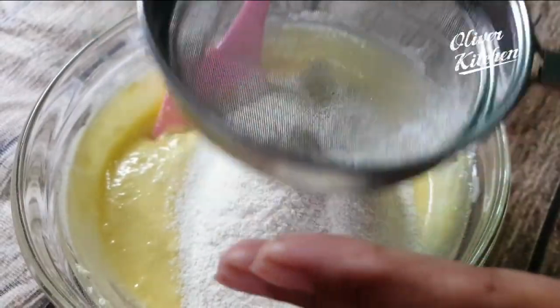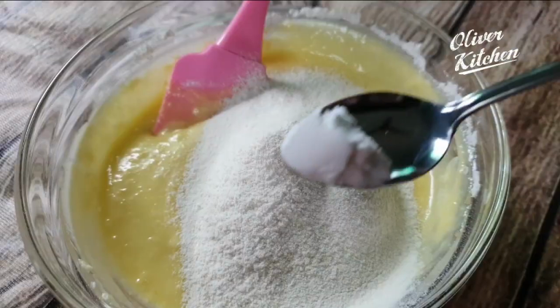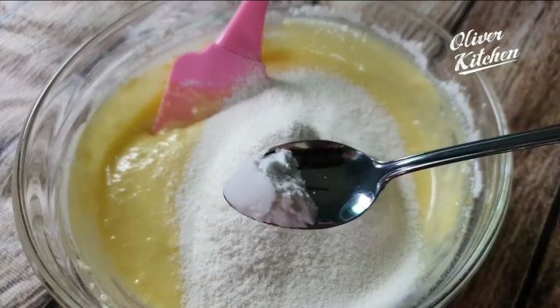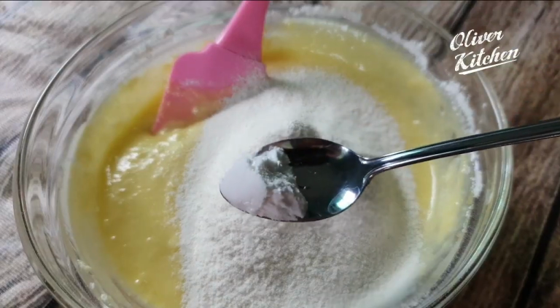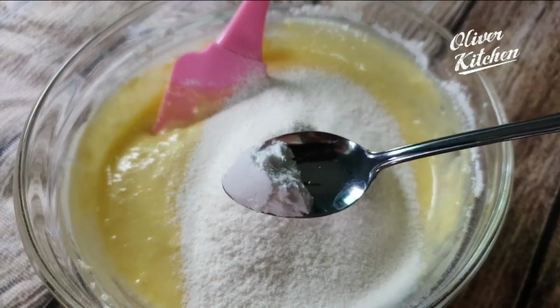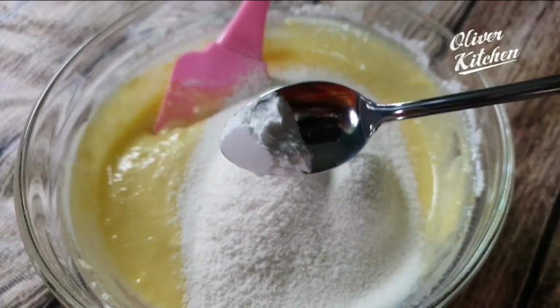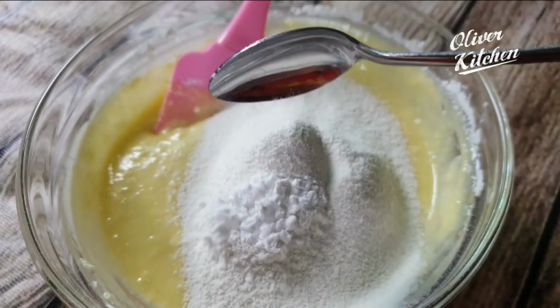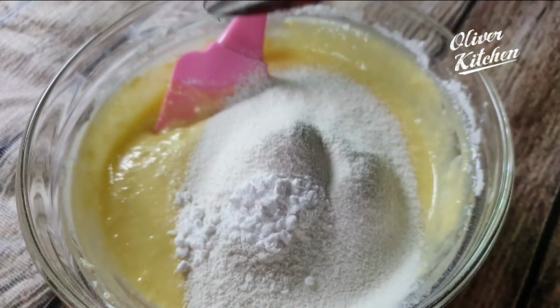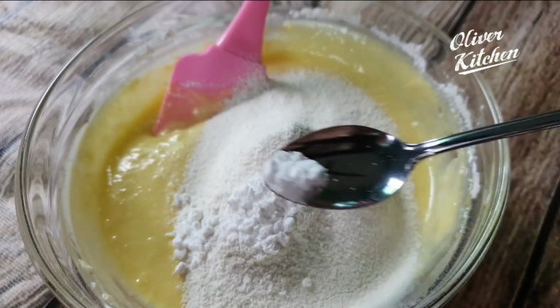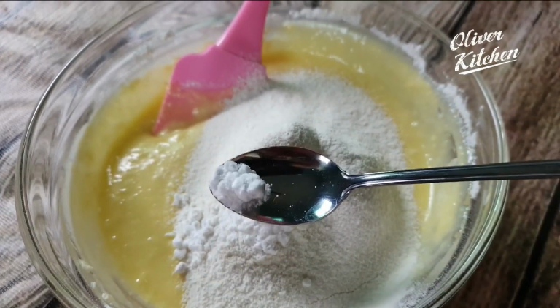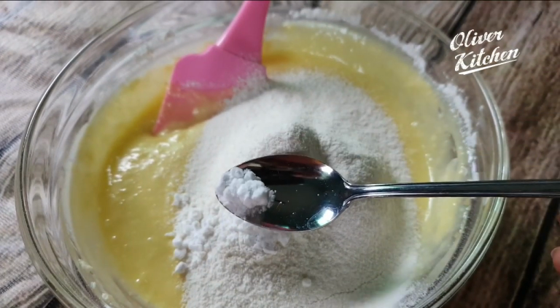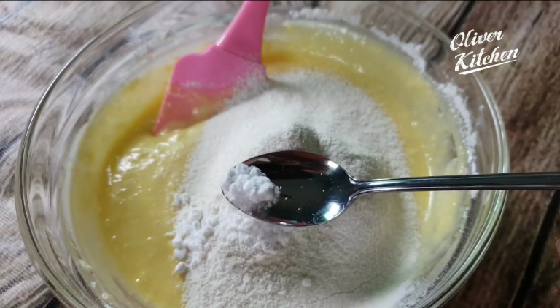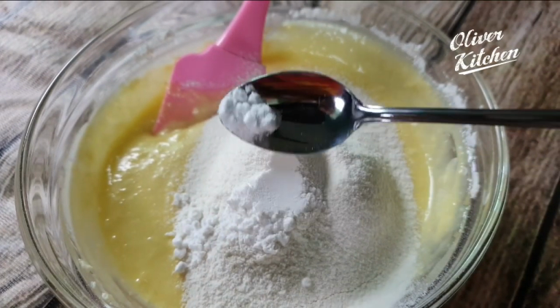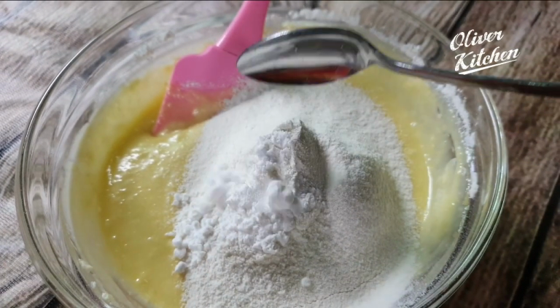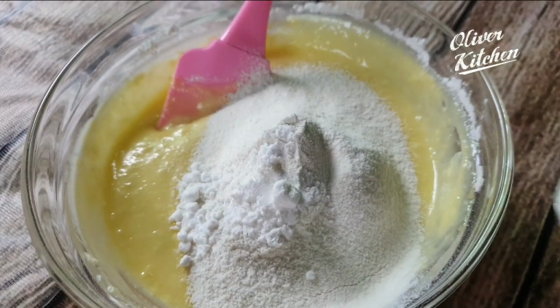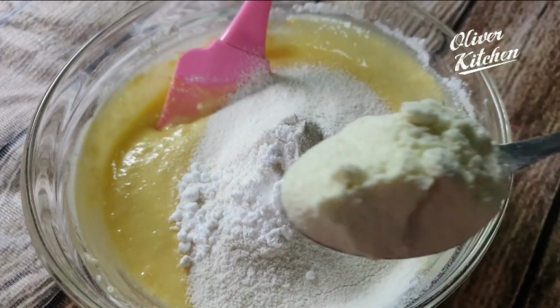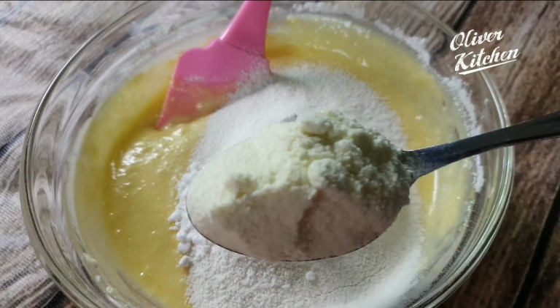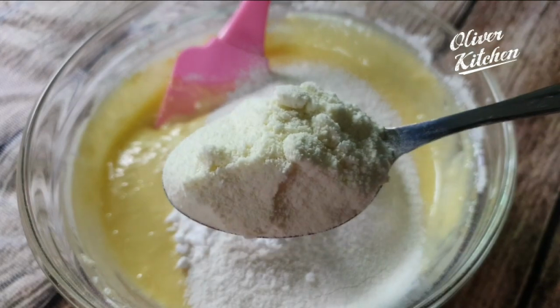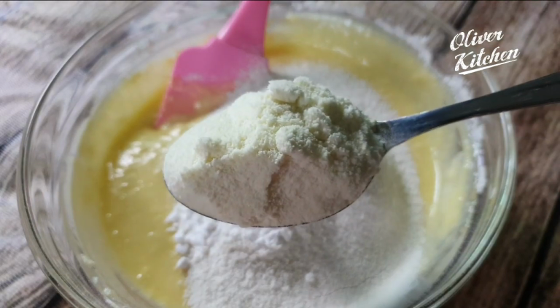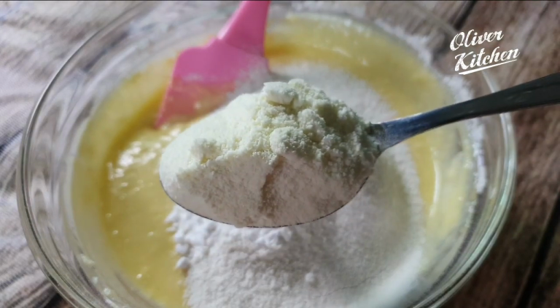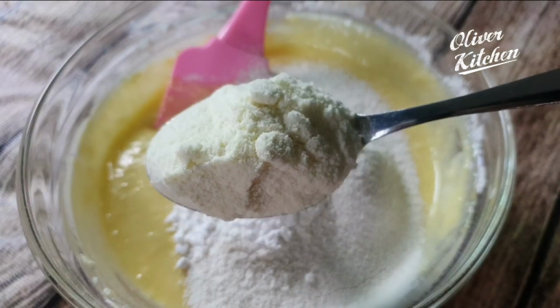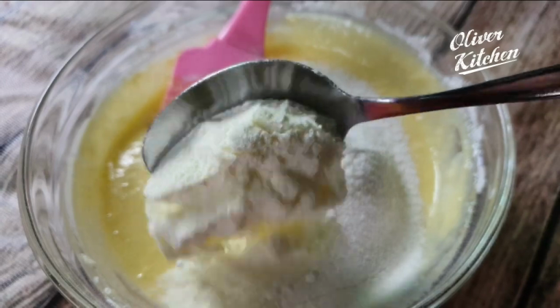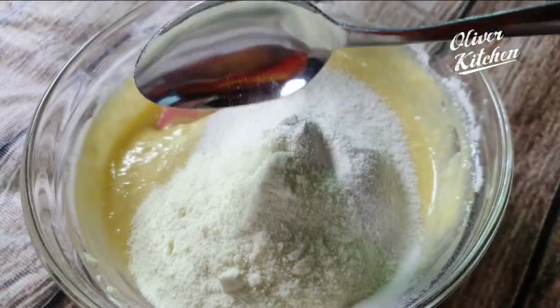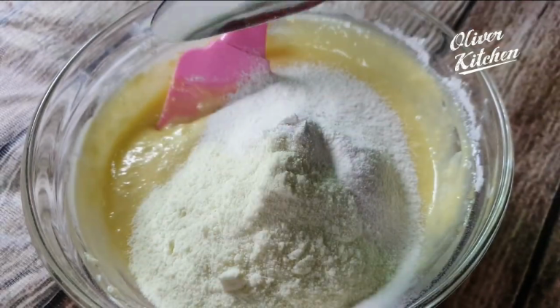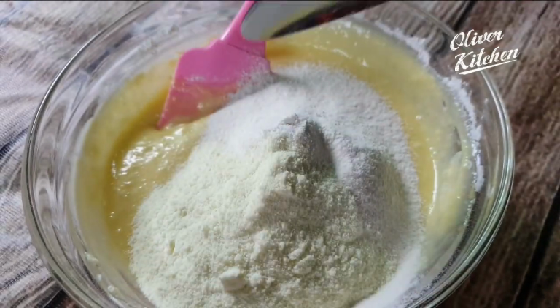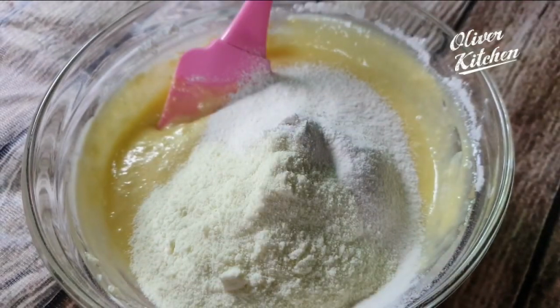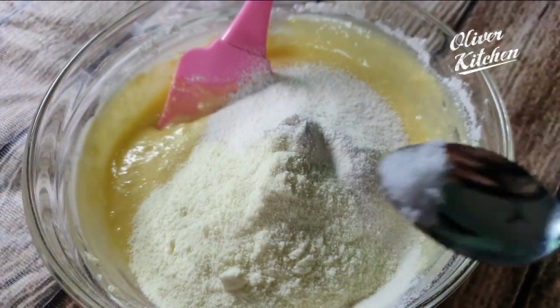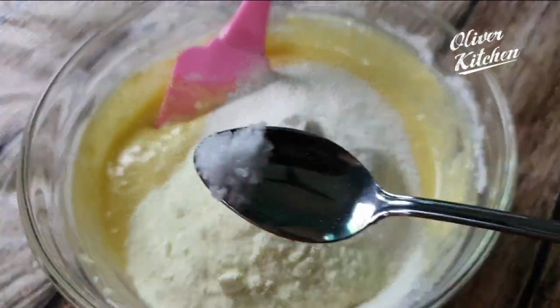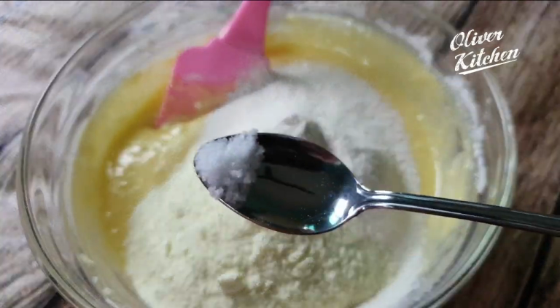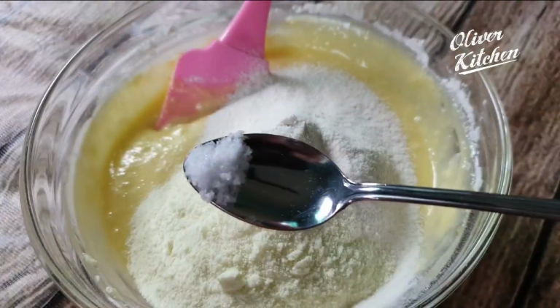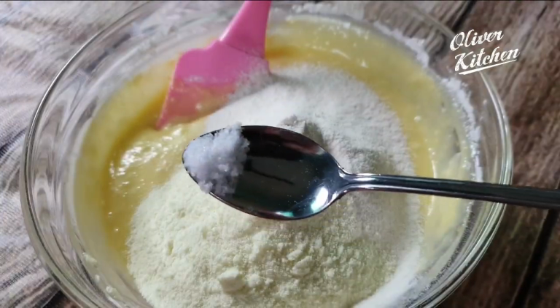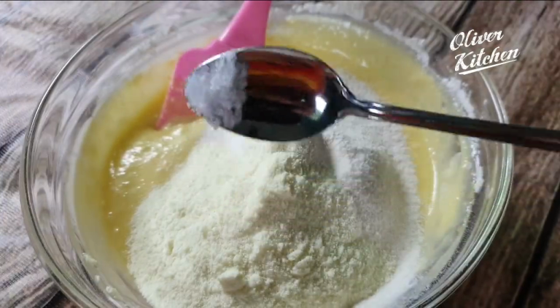Now add 1 teaspoon baking powder, 1/2 teaspoon baking soda, 1 tablespoon powdered milk, a pinch of salt, and mix again.